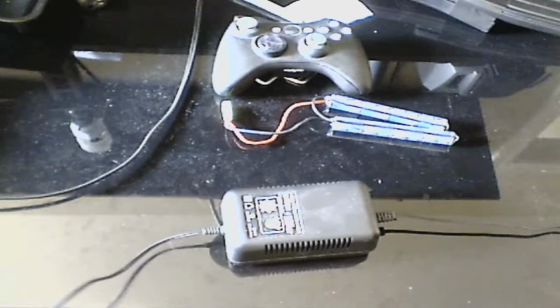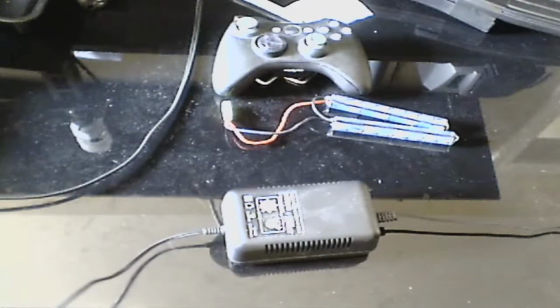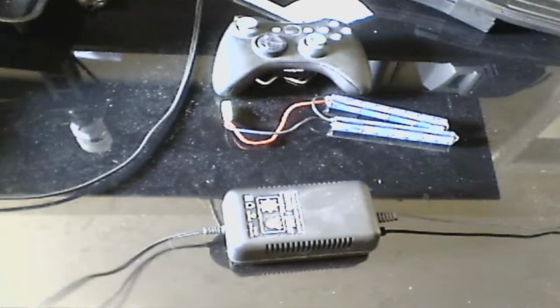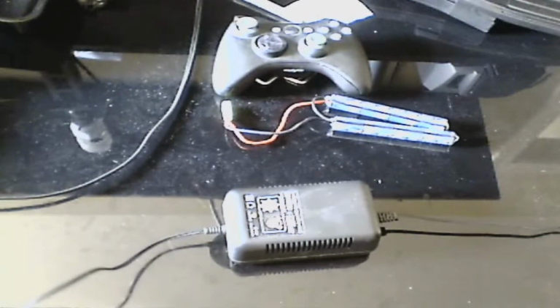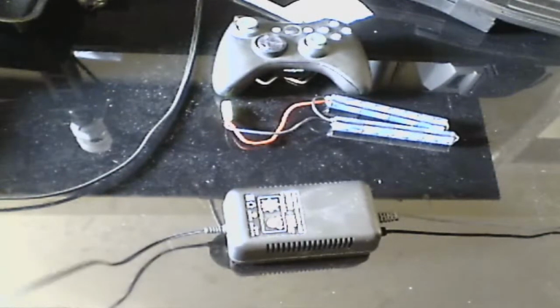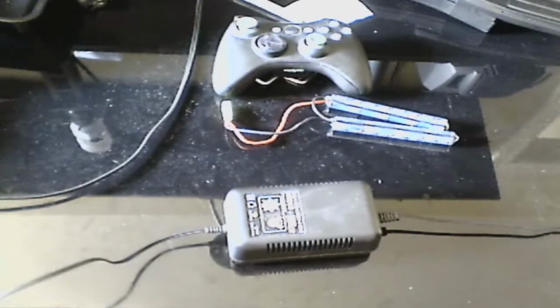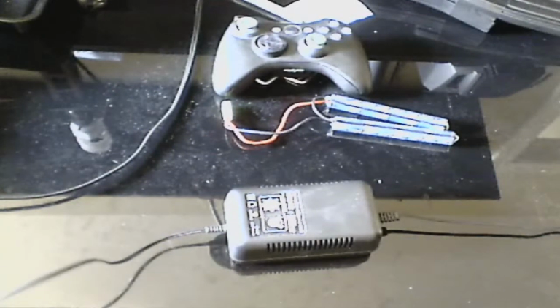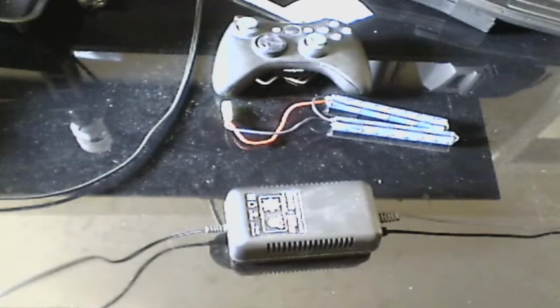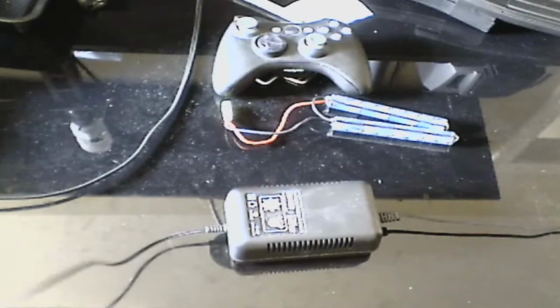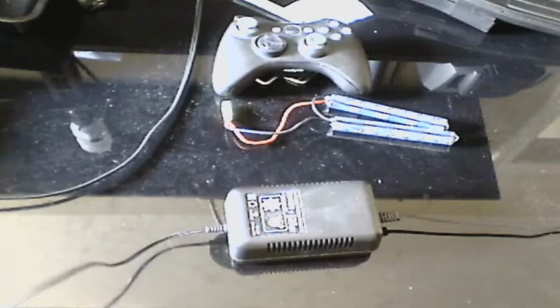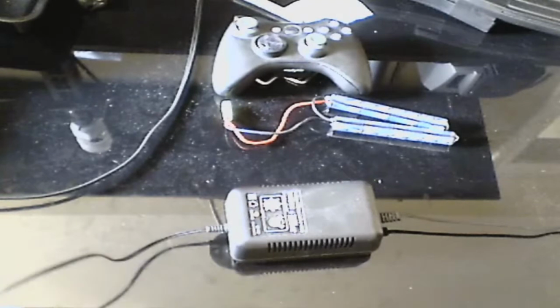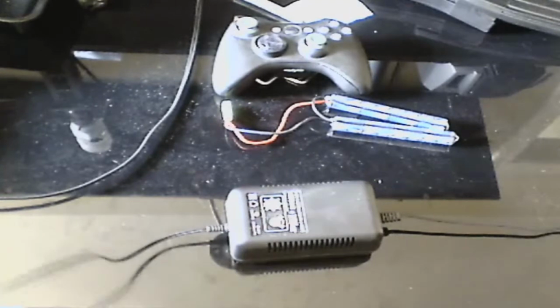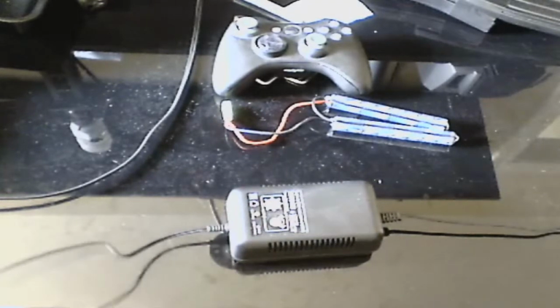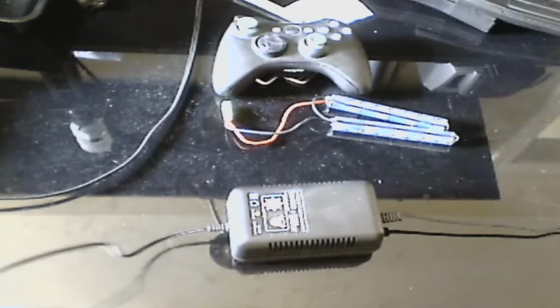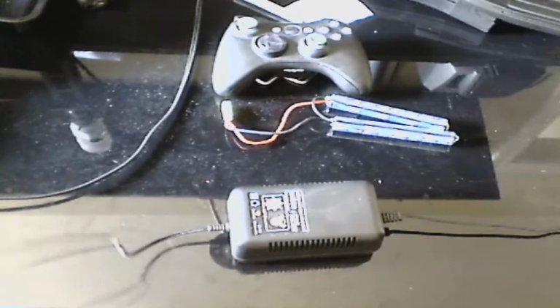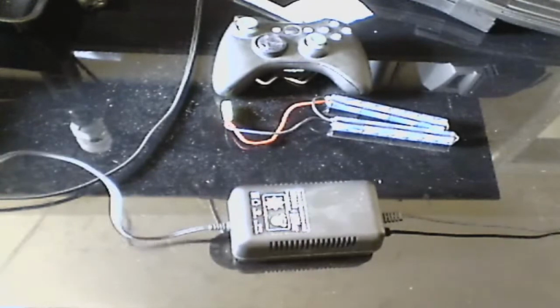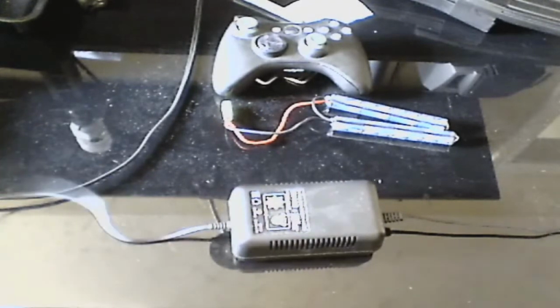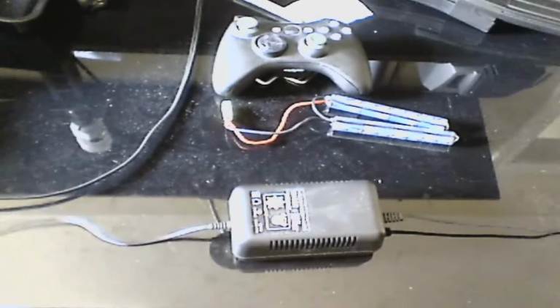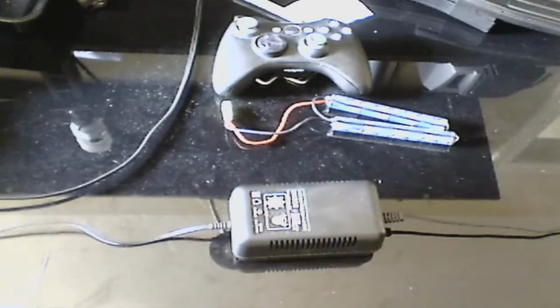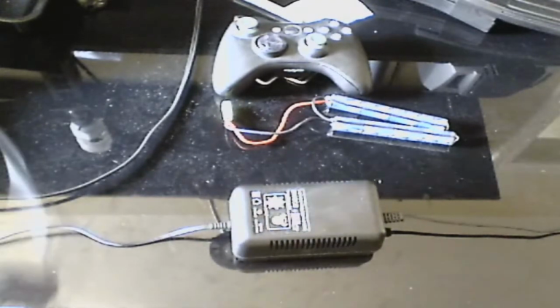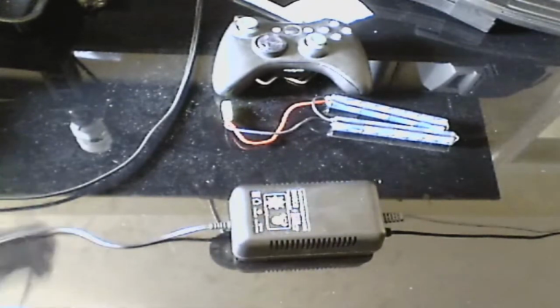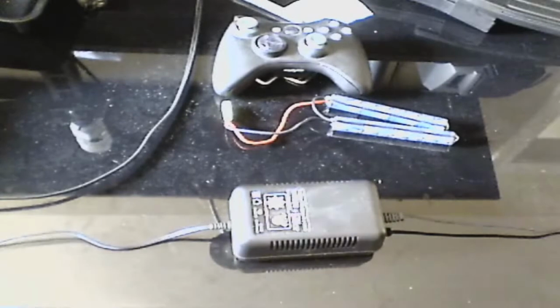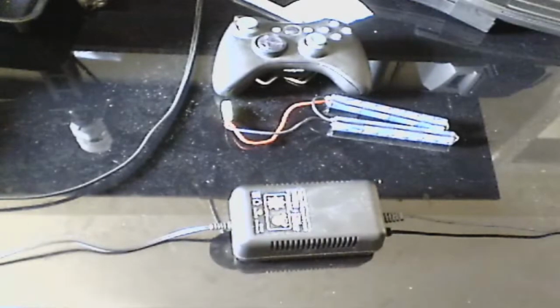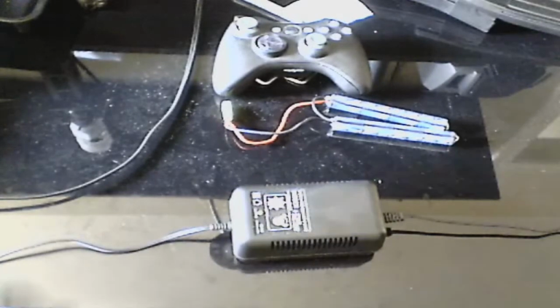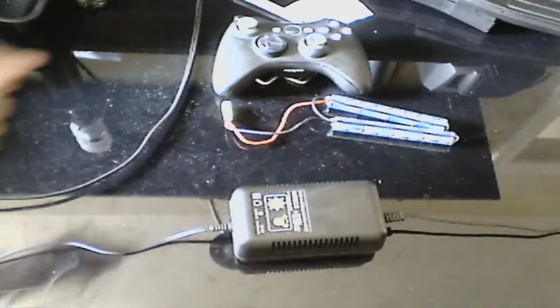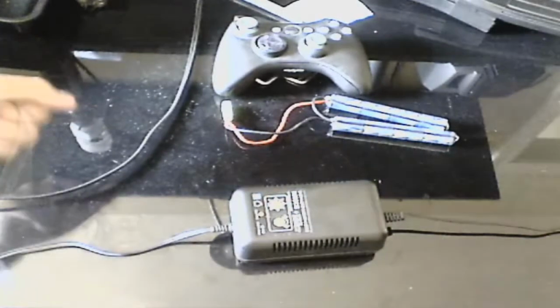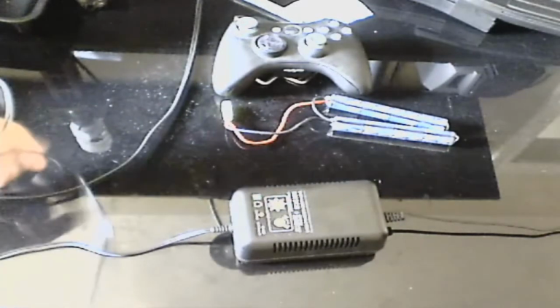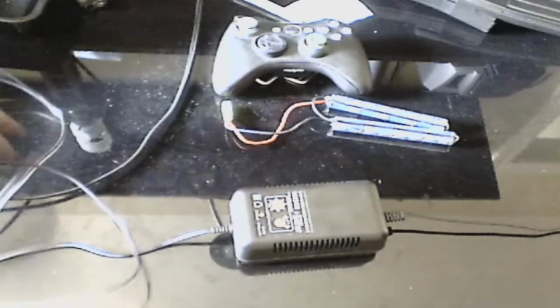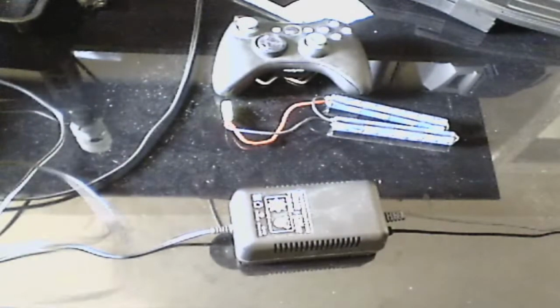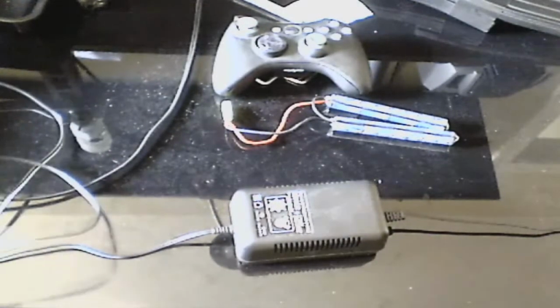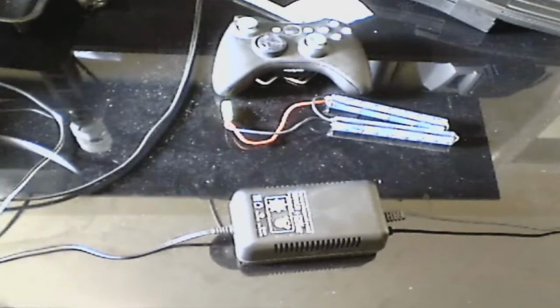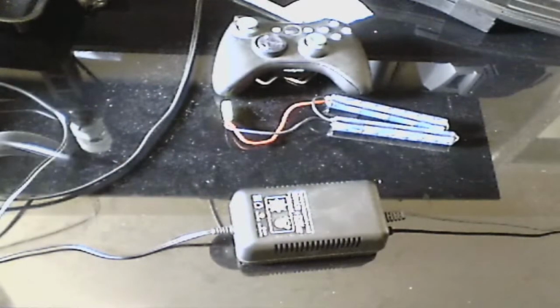What's up guys, Foz13 here and today I'm going to show you some quick tips on how to use your high-tech IC smart charger. First of all, you're going to want to plug the end with the cord into the wall if you haven't already done so.